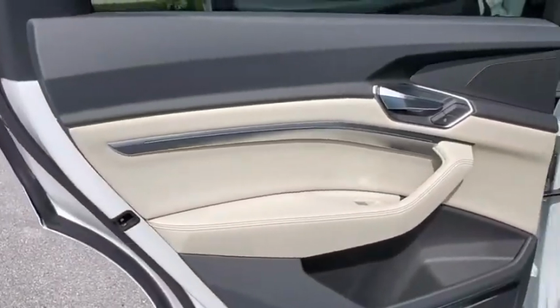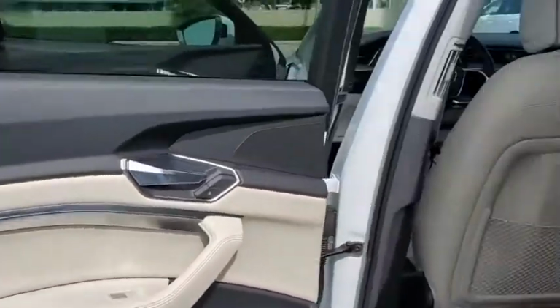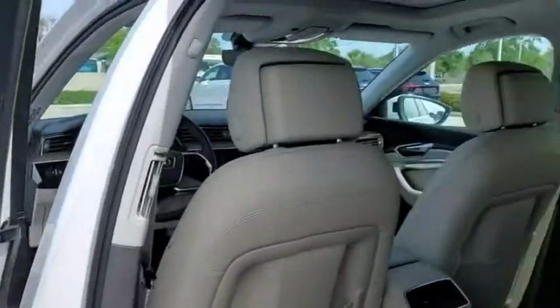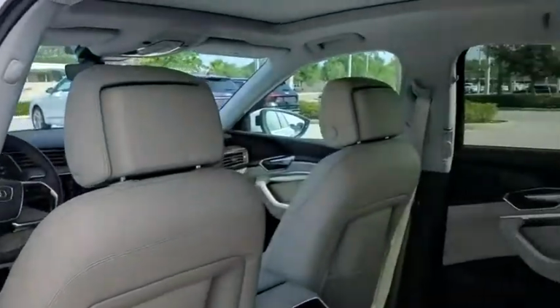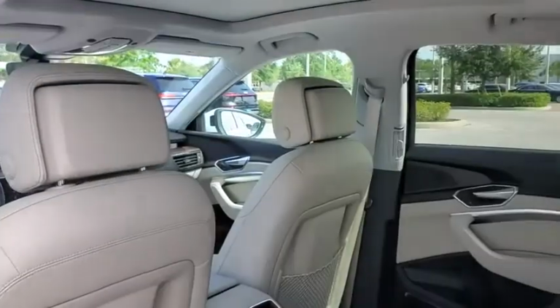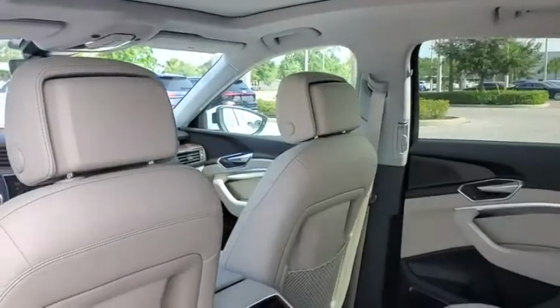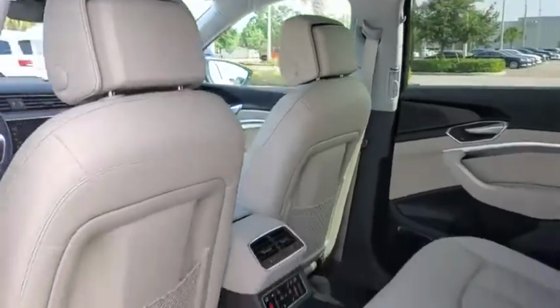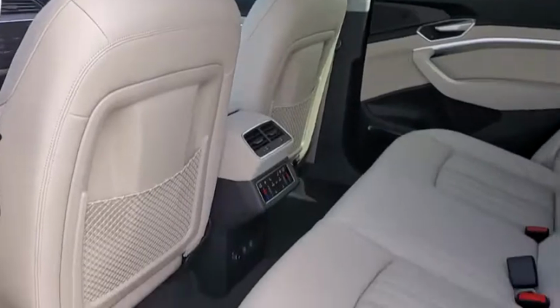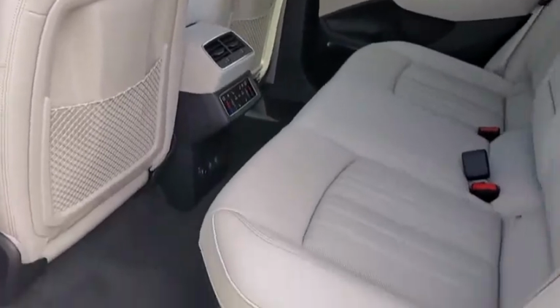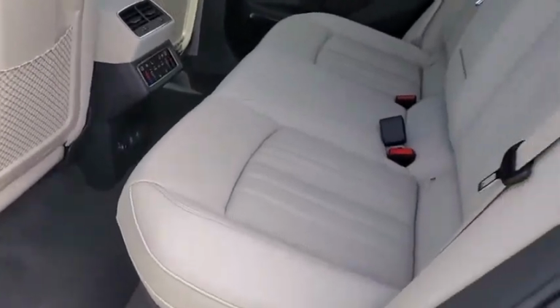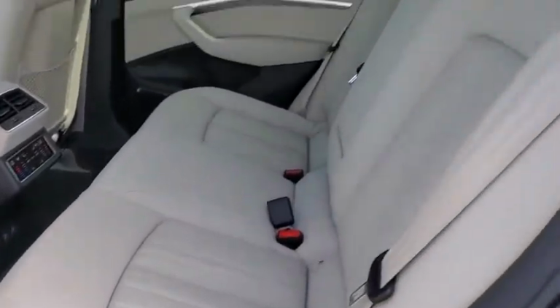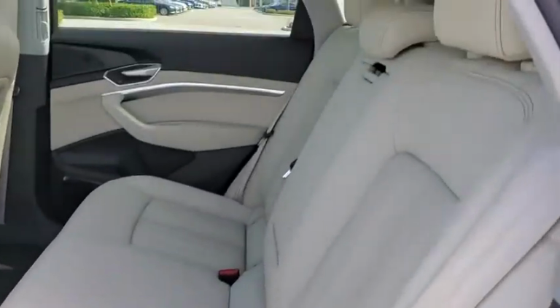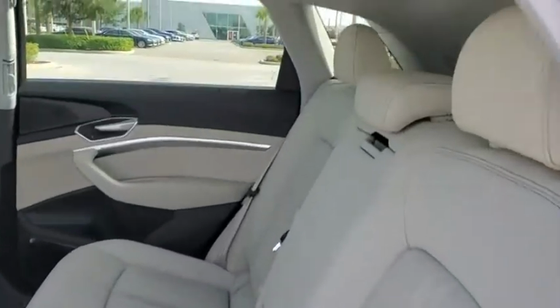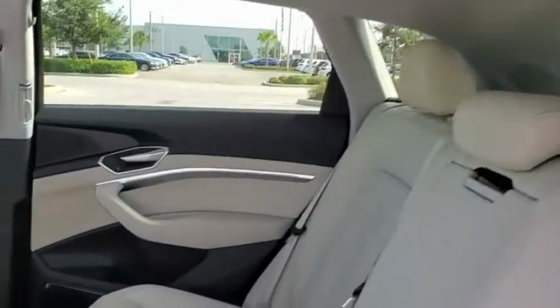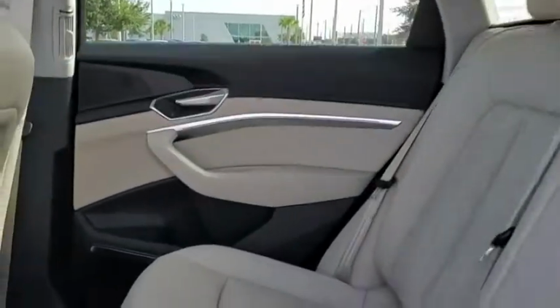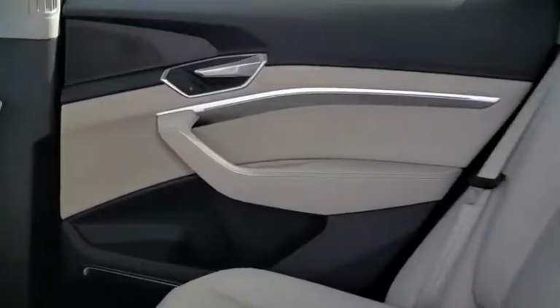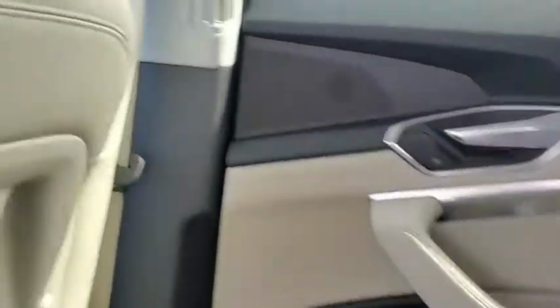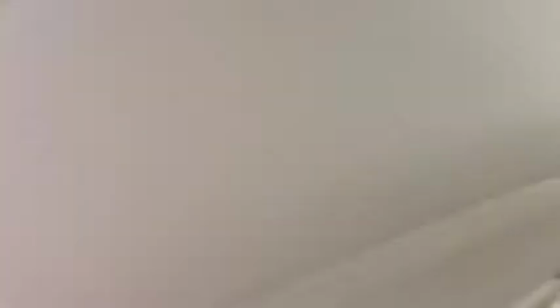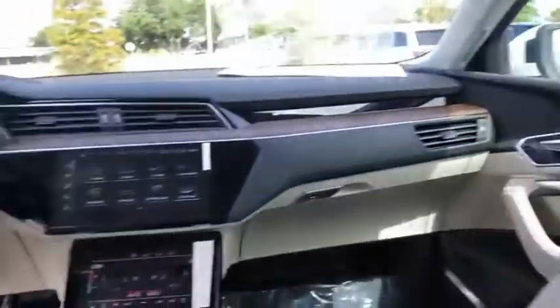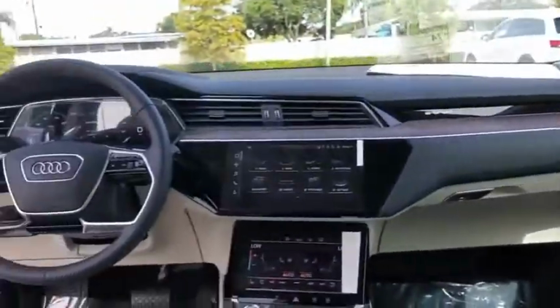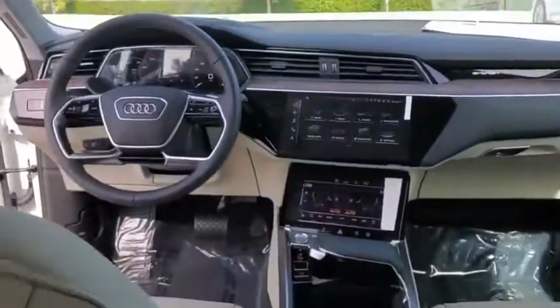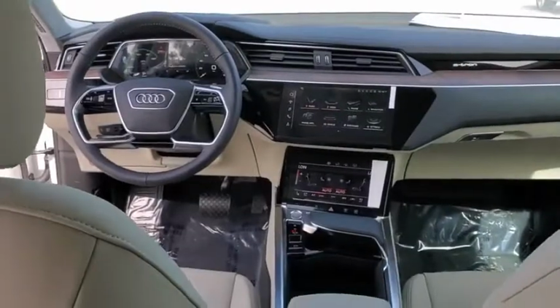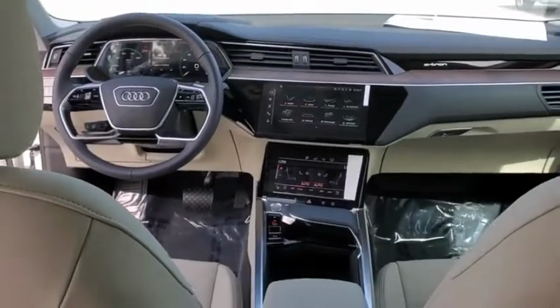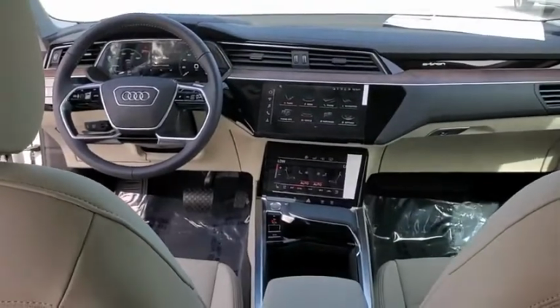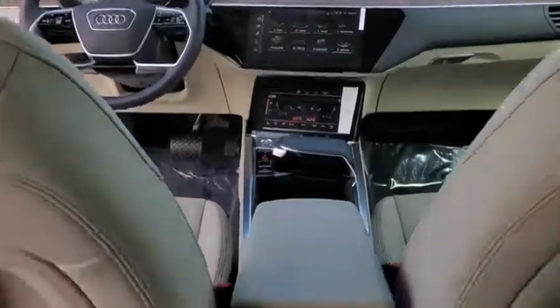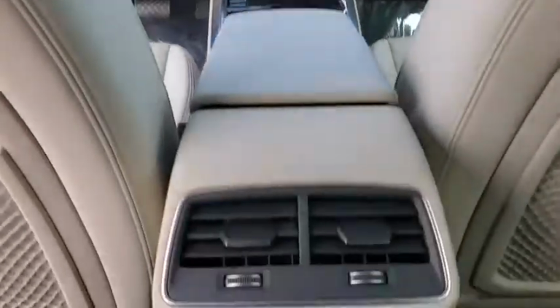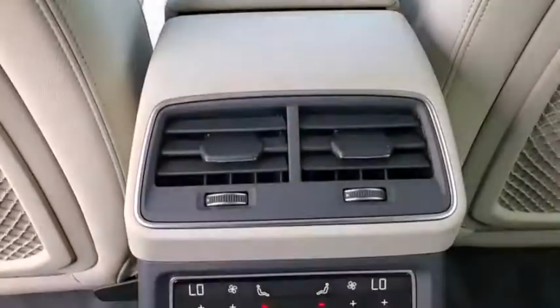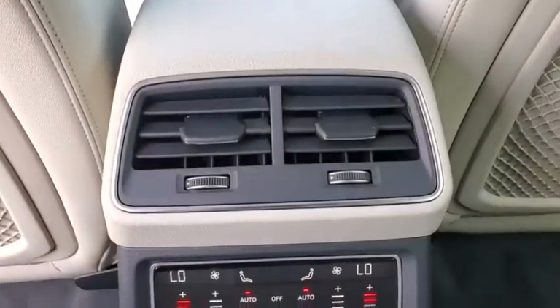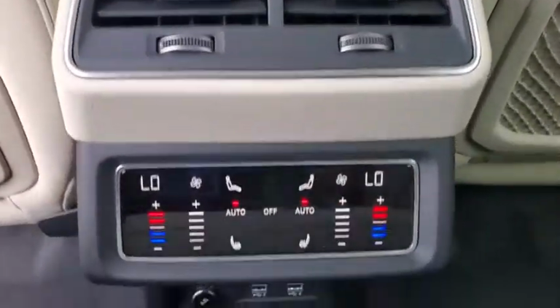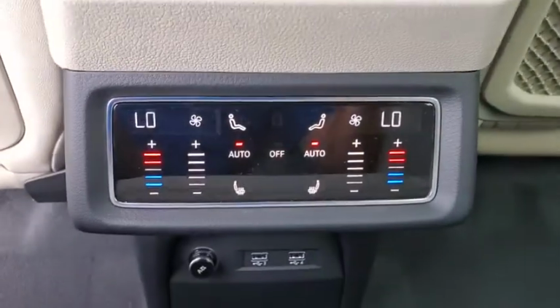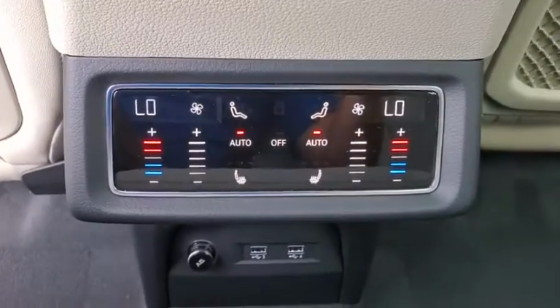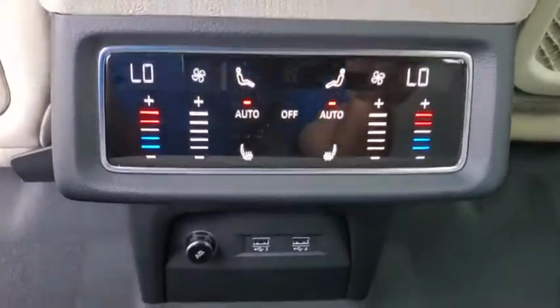Traction control, power liftgate, power passenger seat, dual airbags, alloy wheels, power steering, four-wheel disc brakes, active suspension system, compass, electronic stability control.